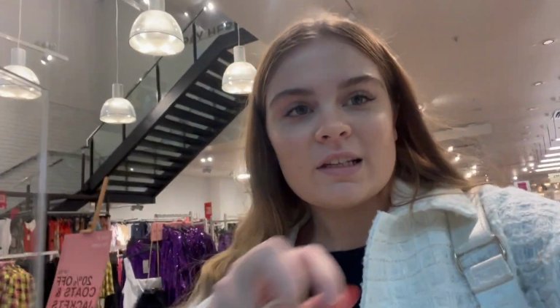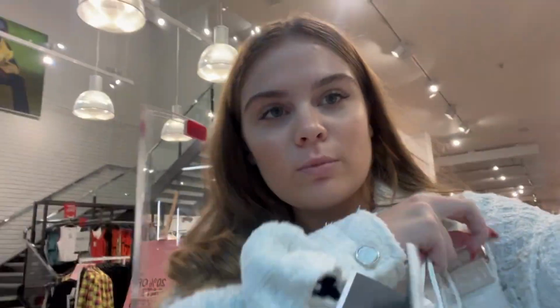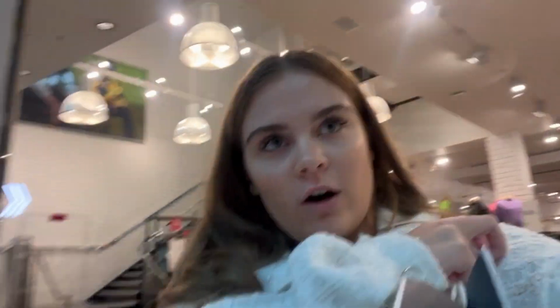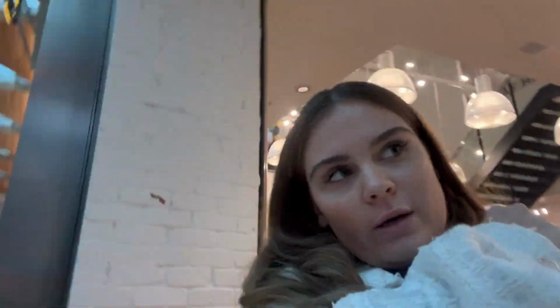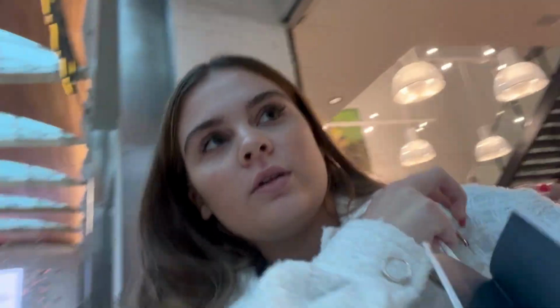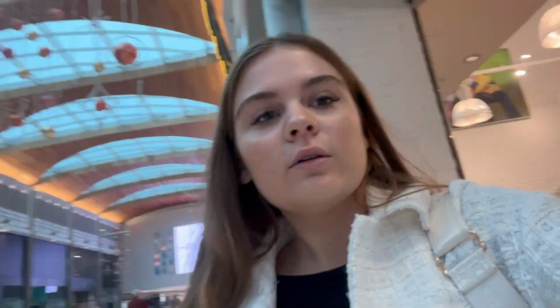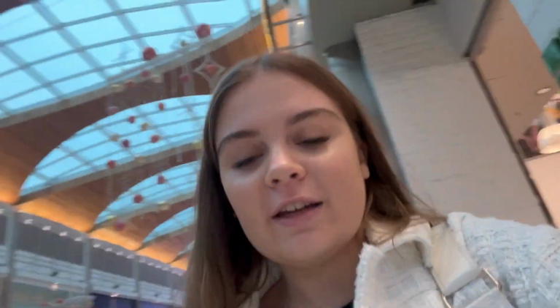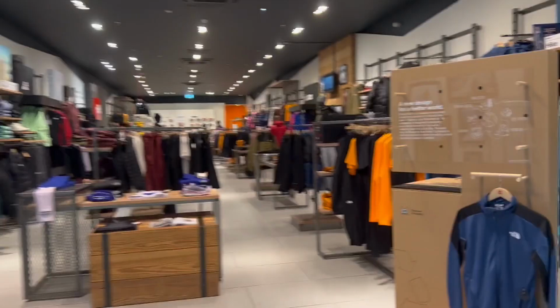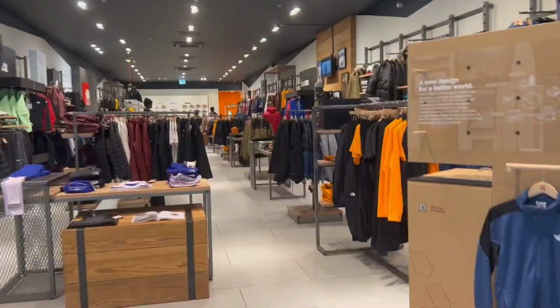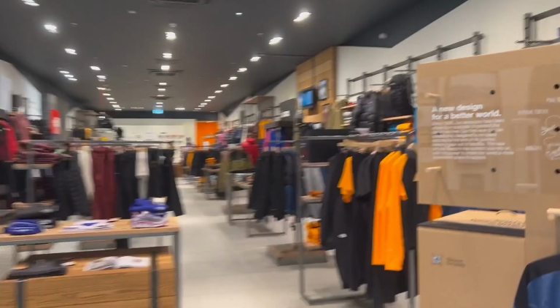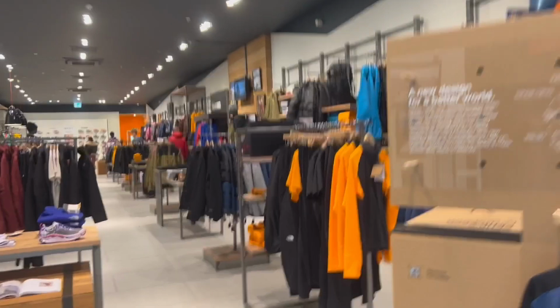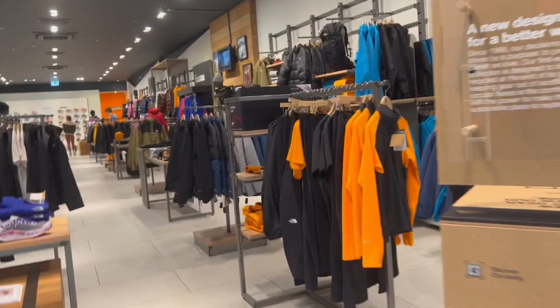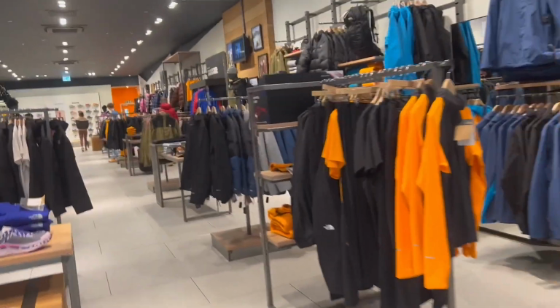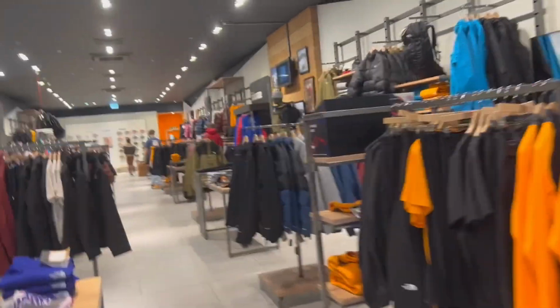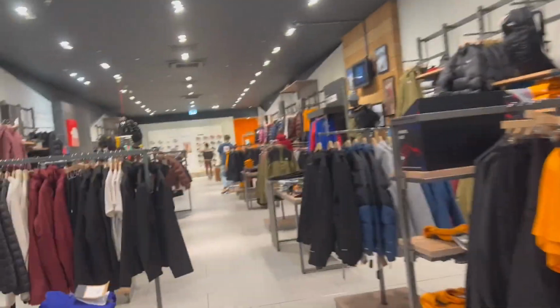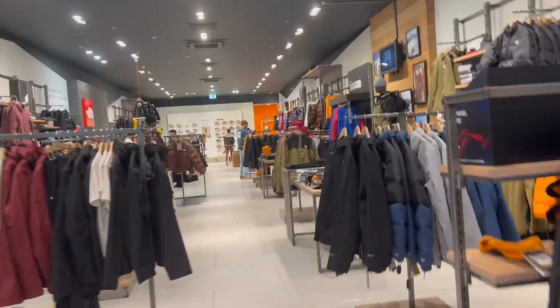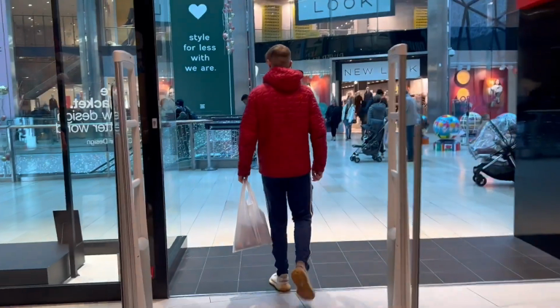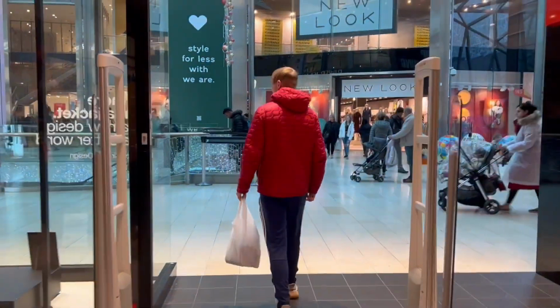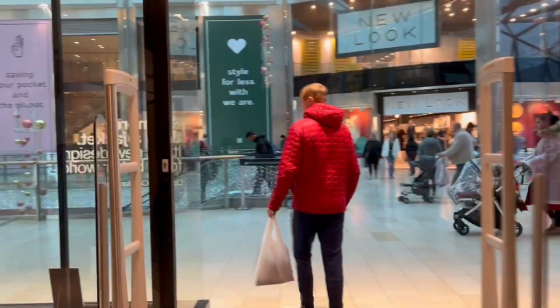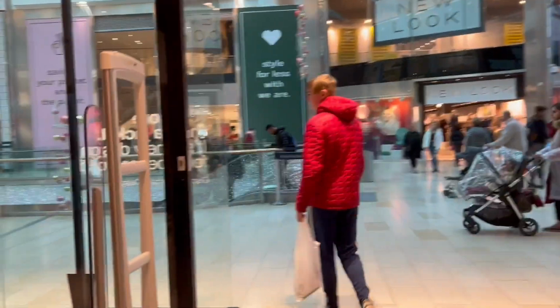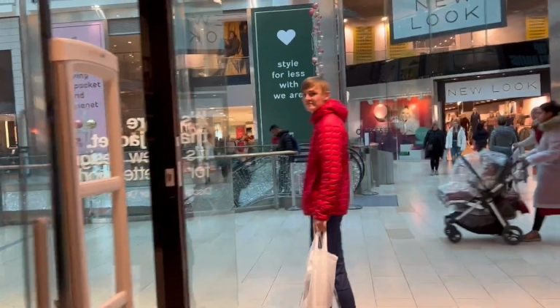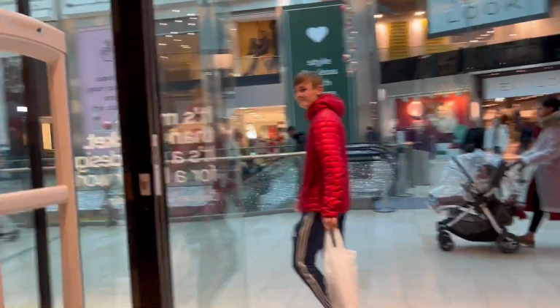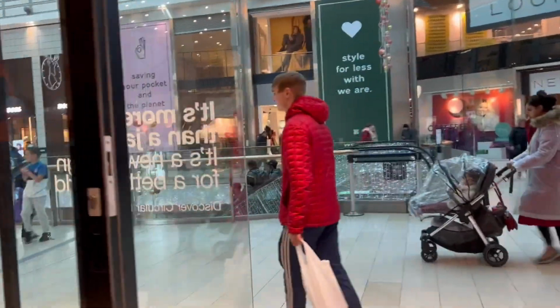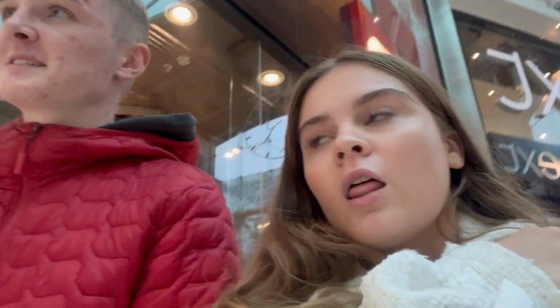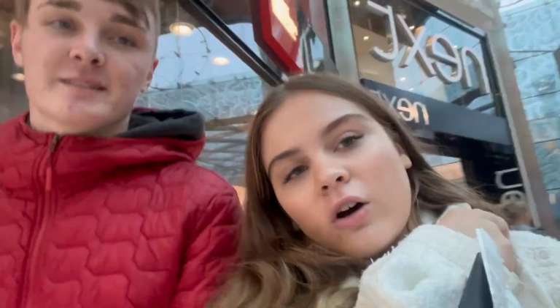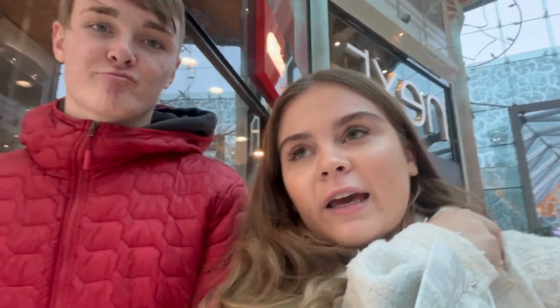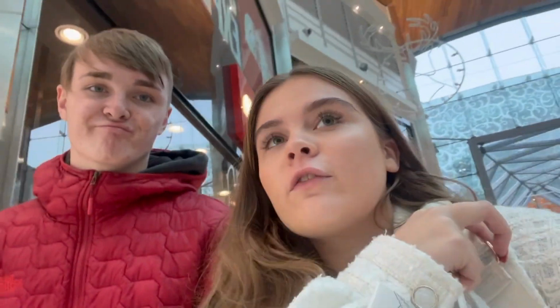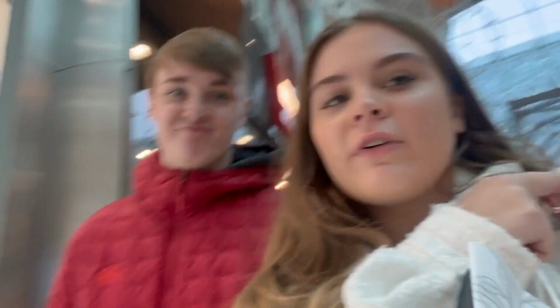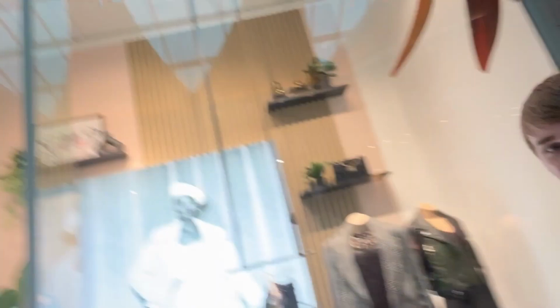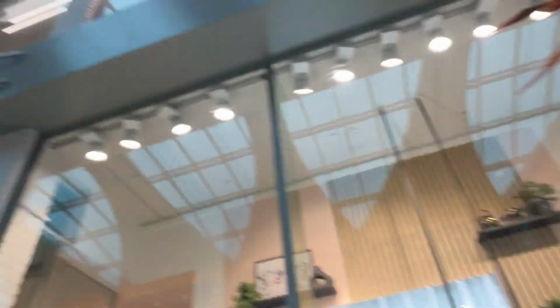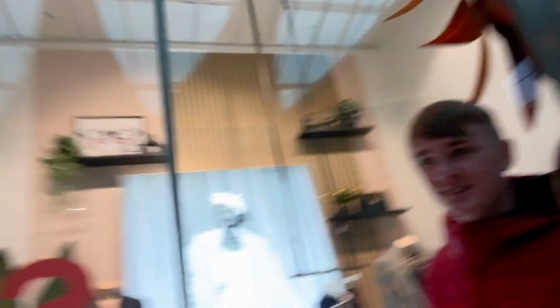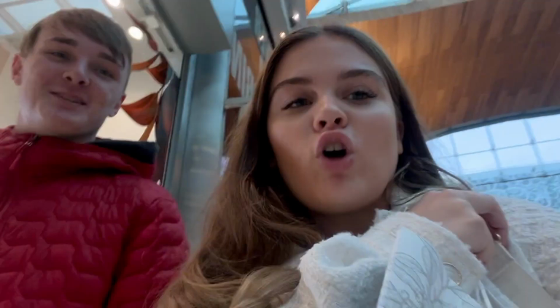Ellis has stormed off, I can't find him. I found him — he's in North Face. Oh gosh, please don't get a coat. He's not satisfied with anything in North Face apparently. Thank God he didn't get a coat from North Face. Let's go to River Island.